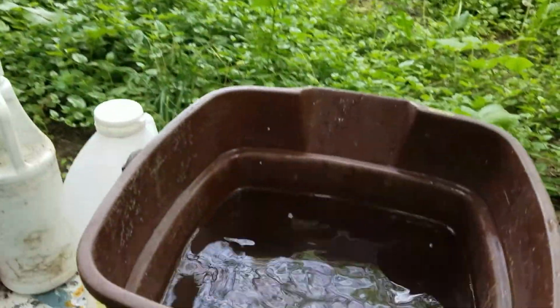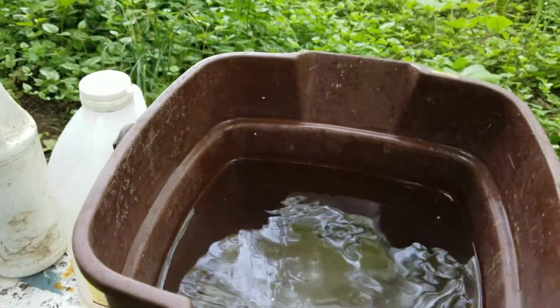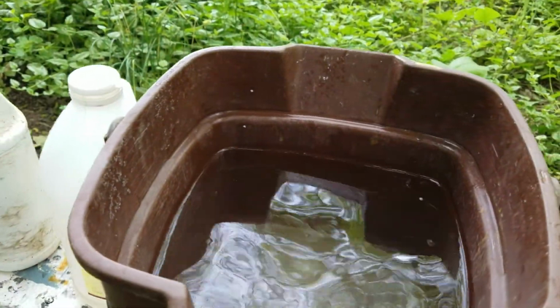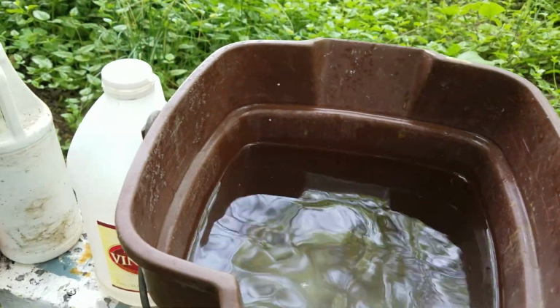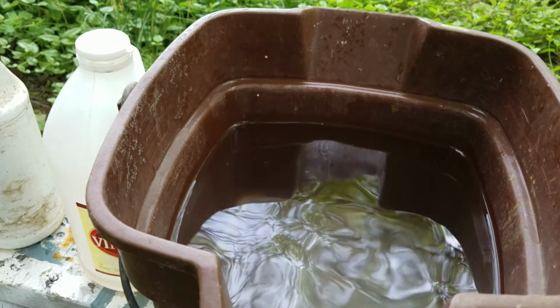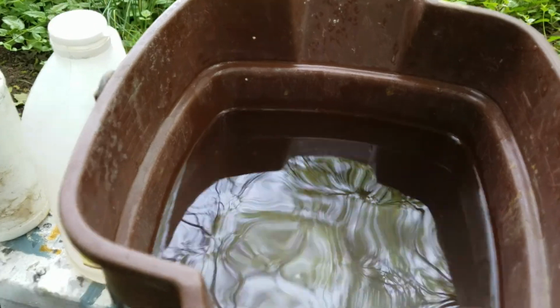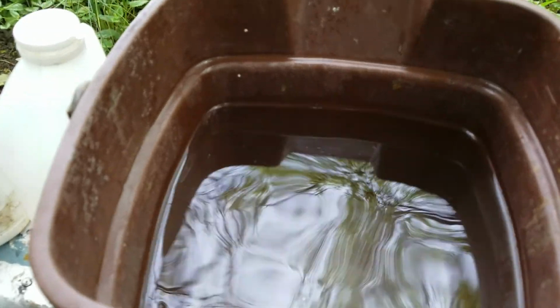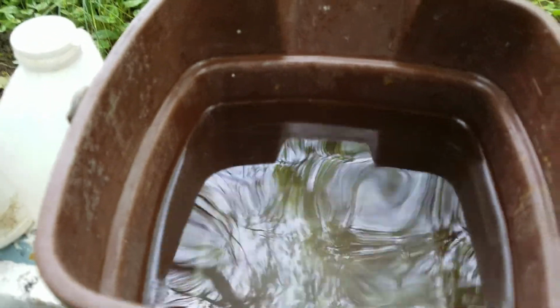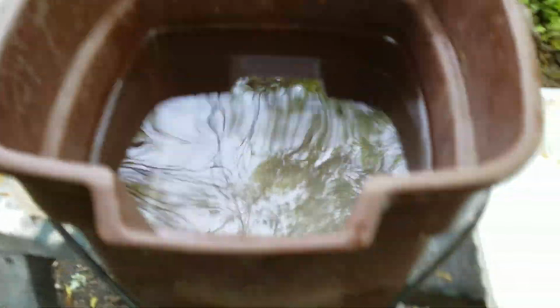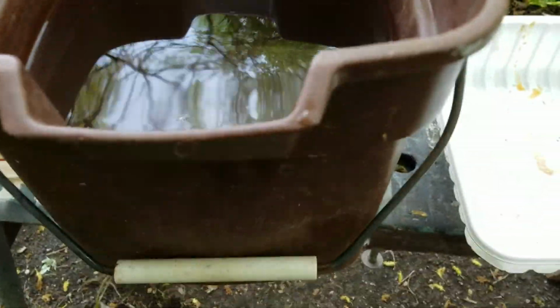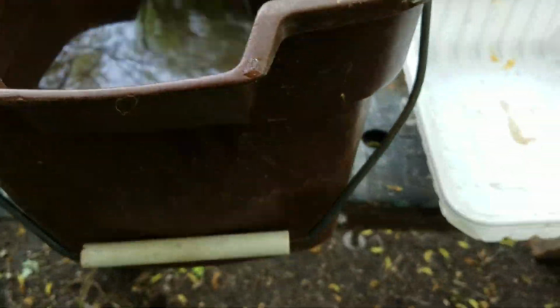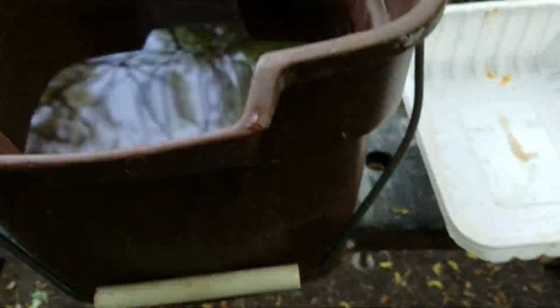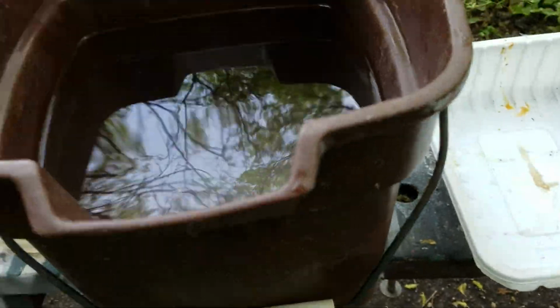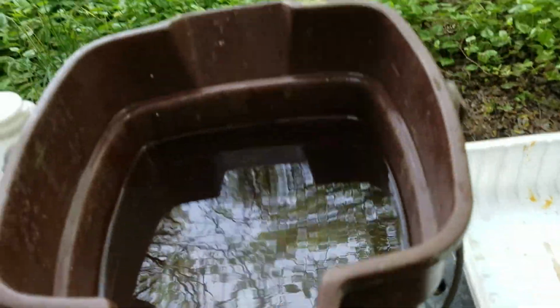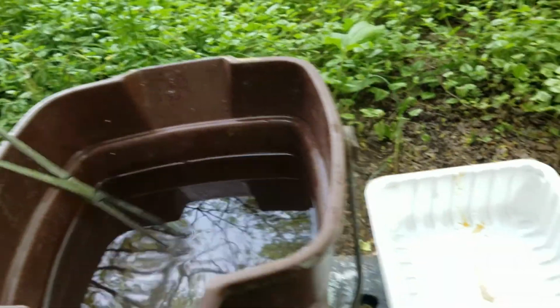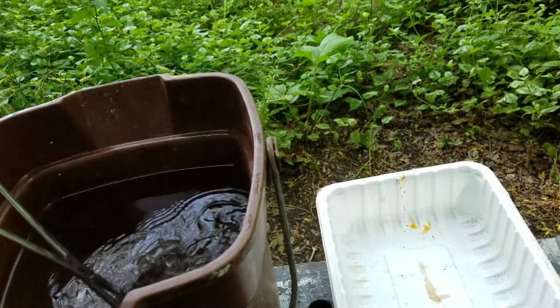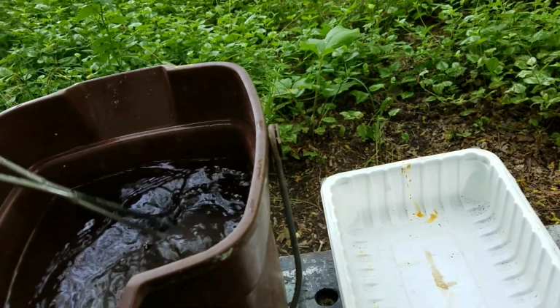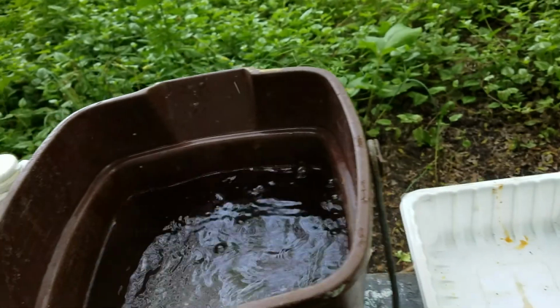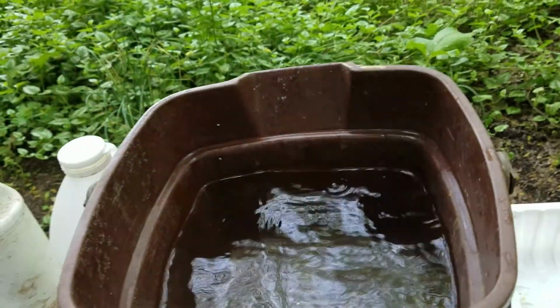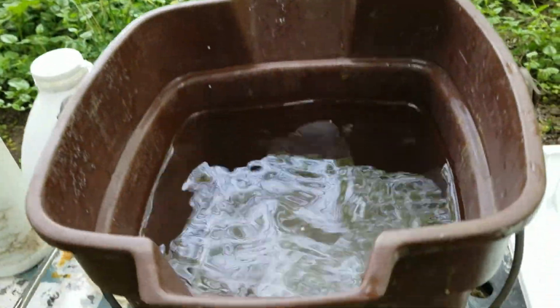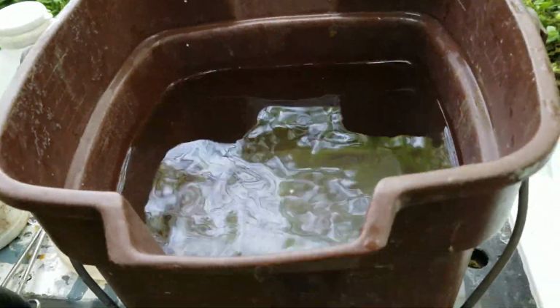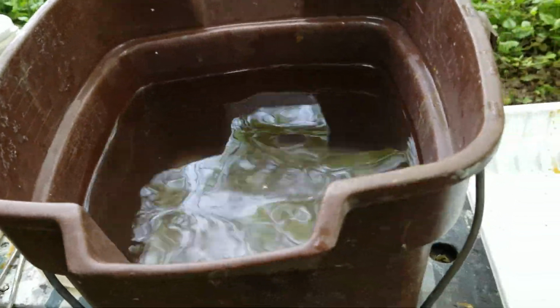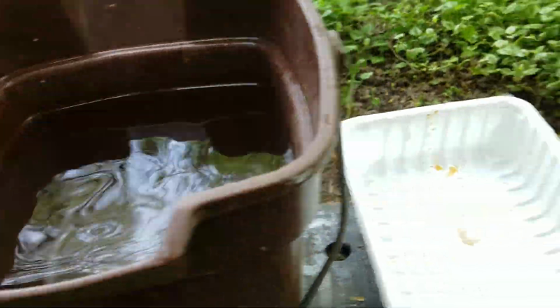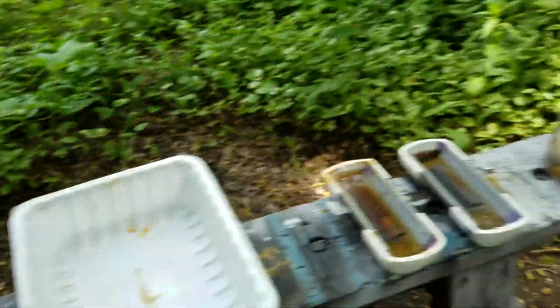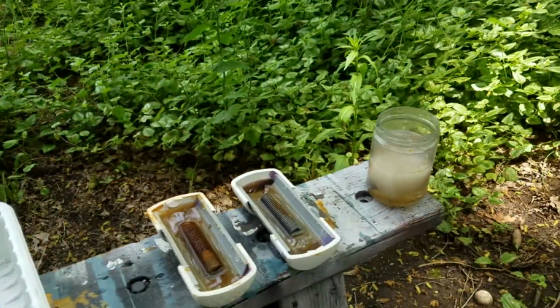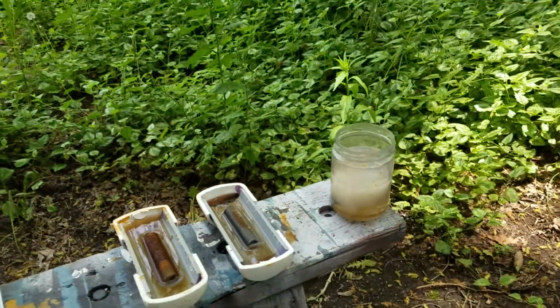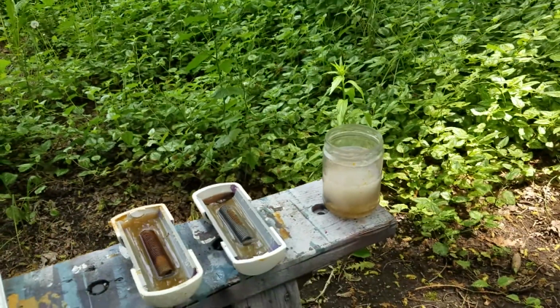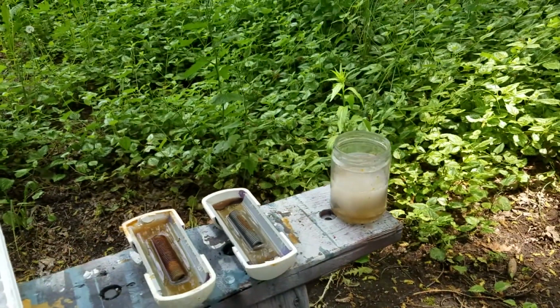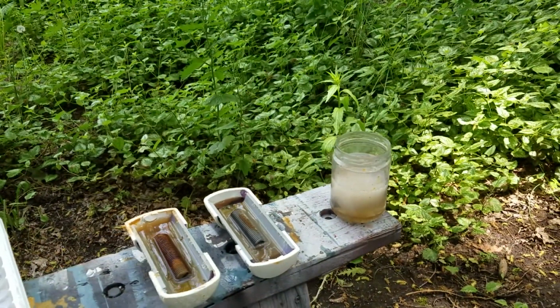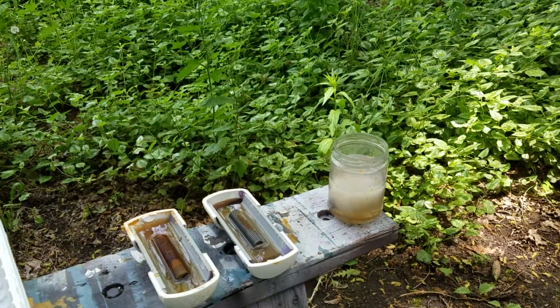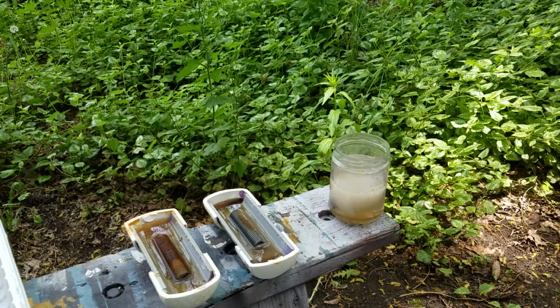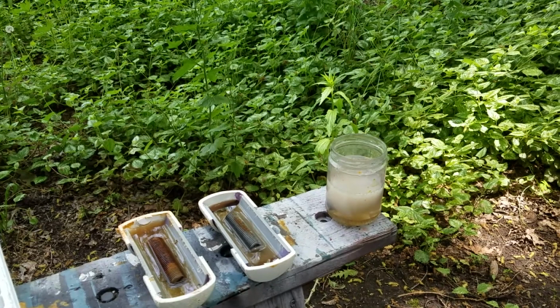Now this bucket — I put baking soda in it, so I've got a place to neutralize things like the tongs. So now we're starting to actually move; I can see this thing happening.